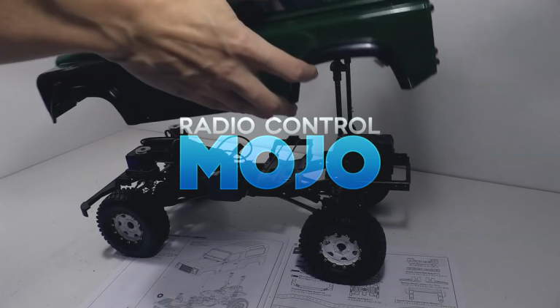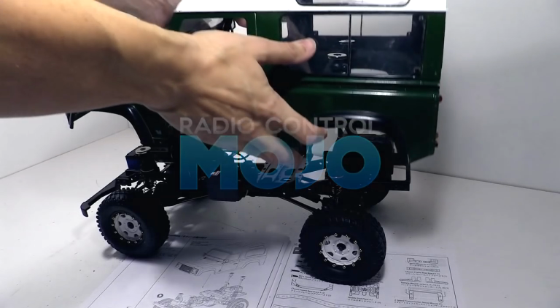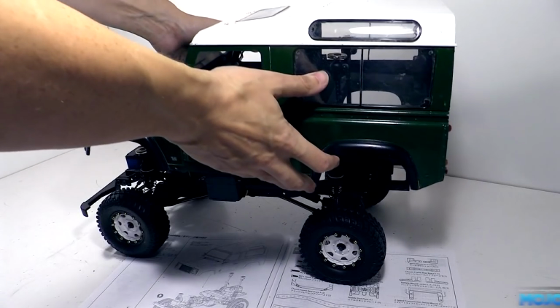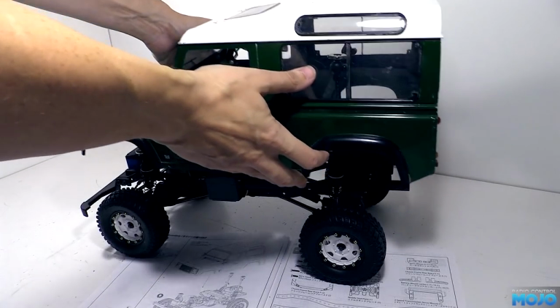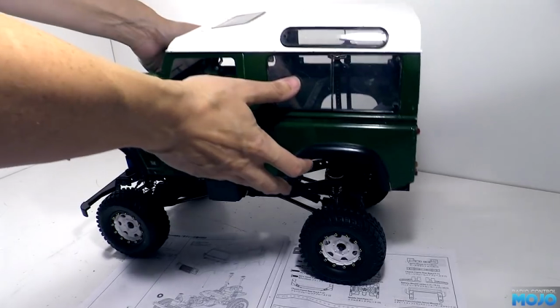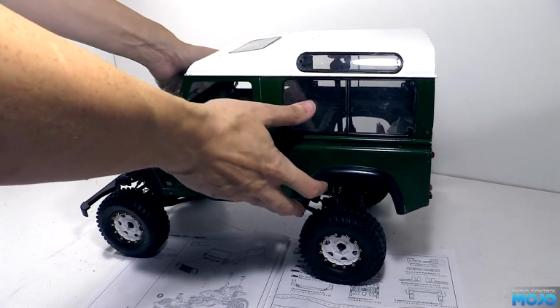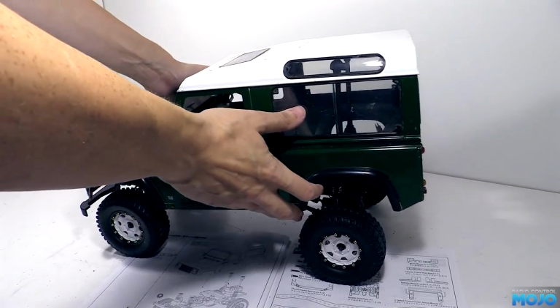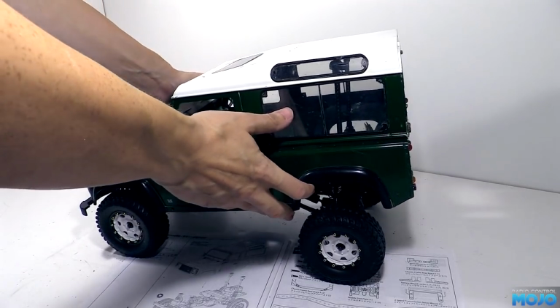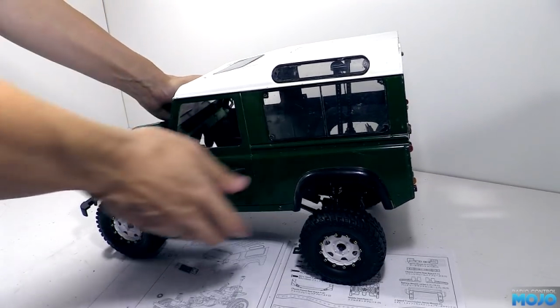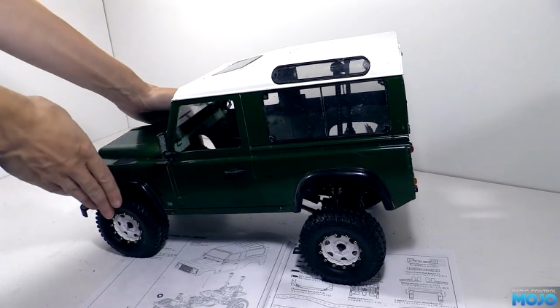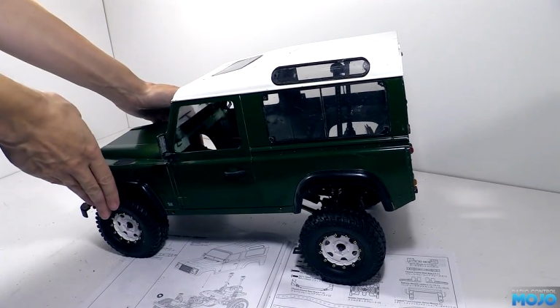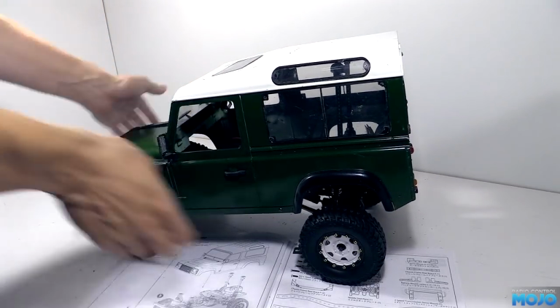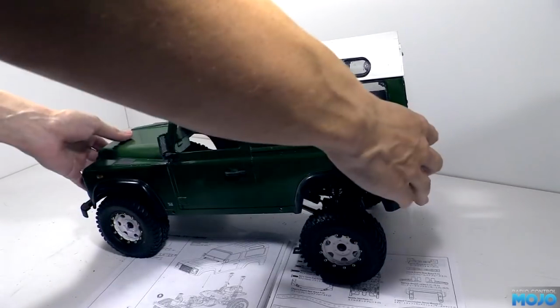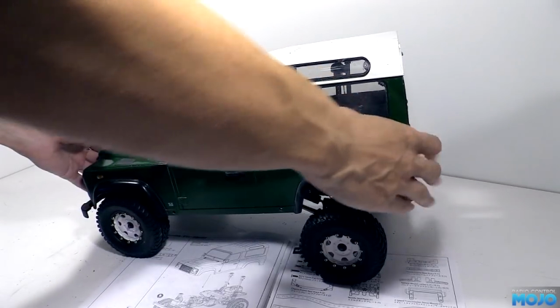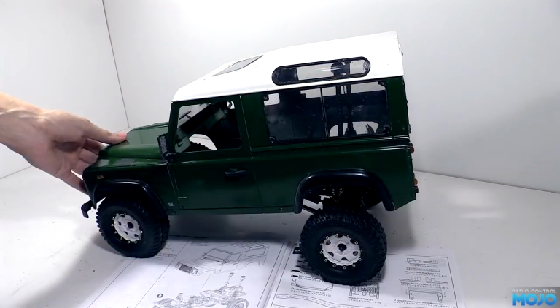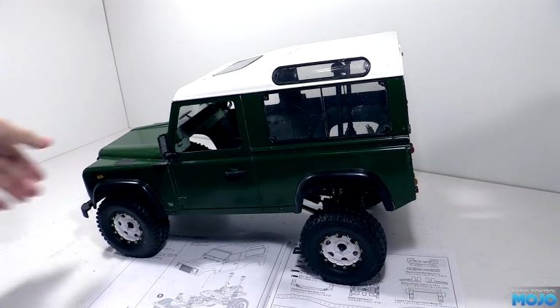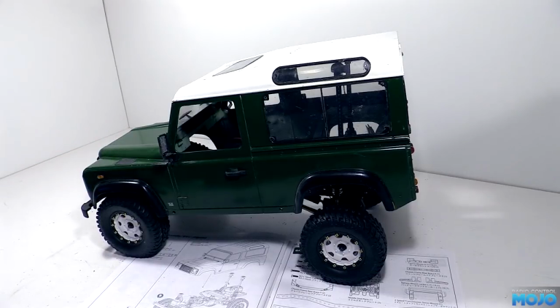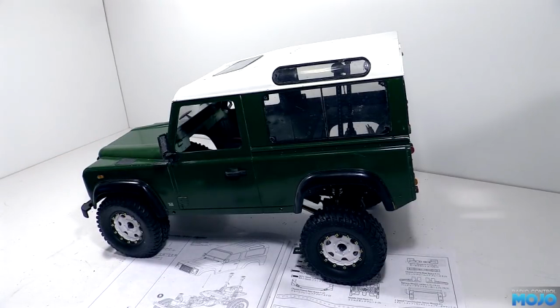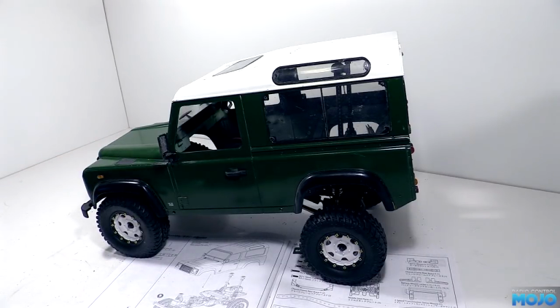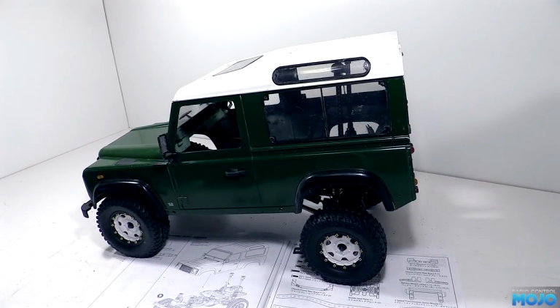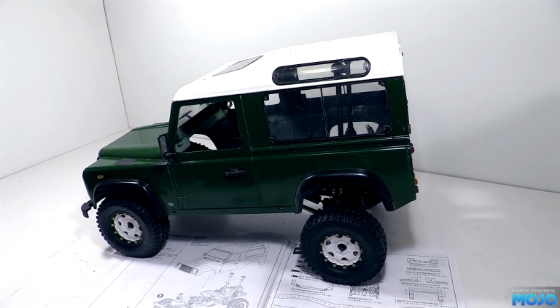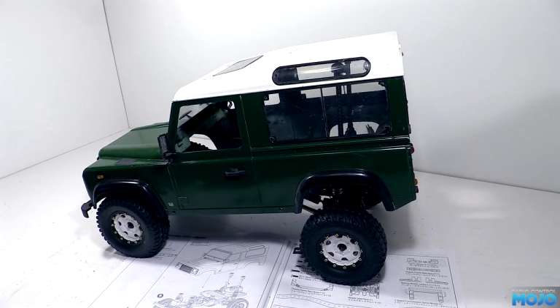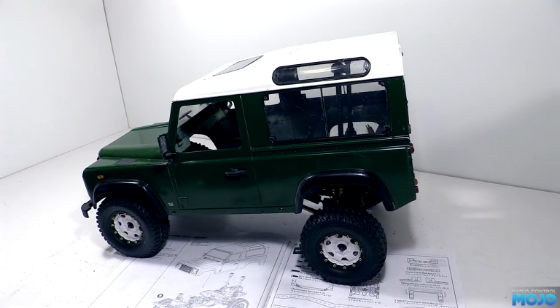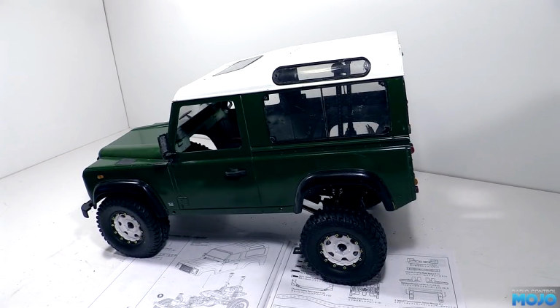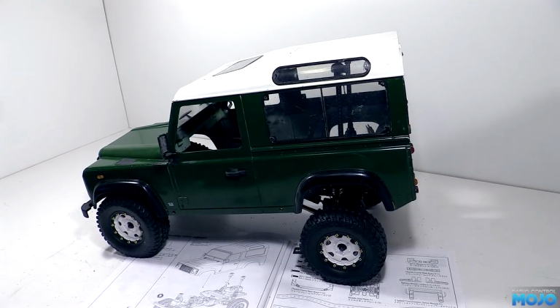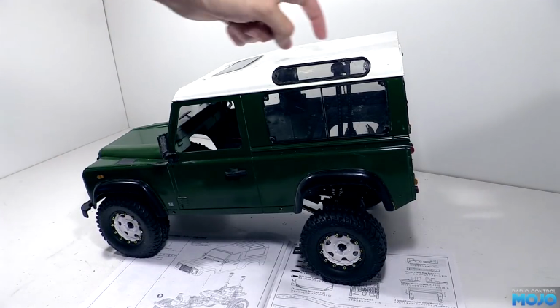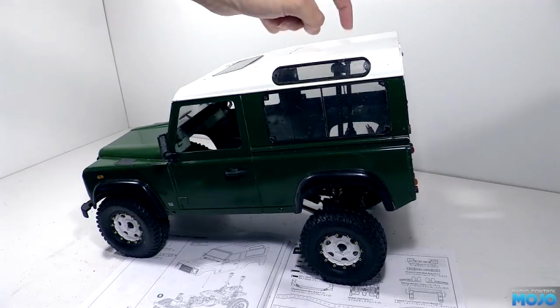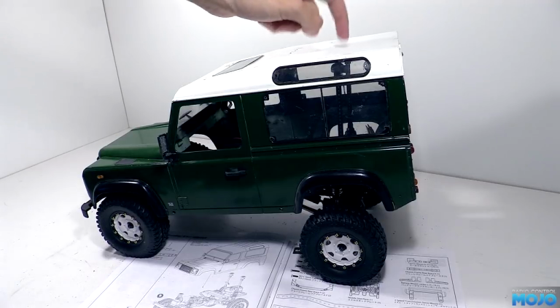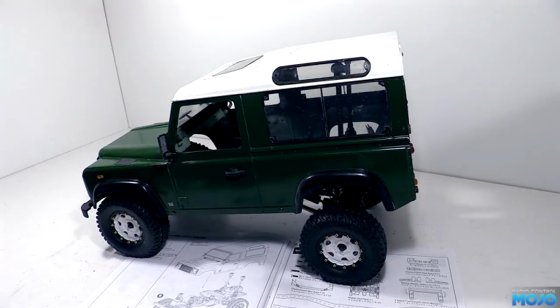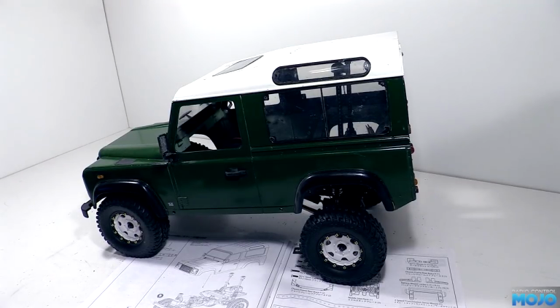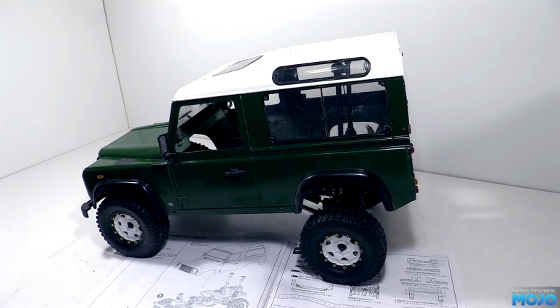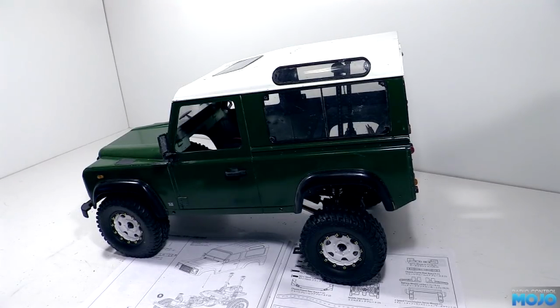Alright guys, welcome to RC Mojo. This week we're going to fit the old D90 body to the 3D Racing X reel. In its current state it's clear that the rear body posts are far too tall.